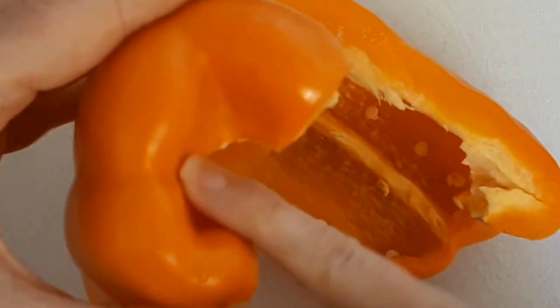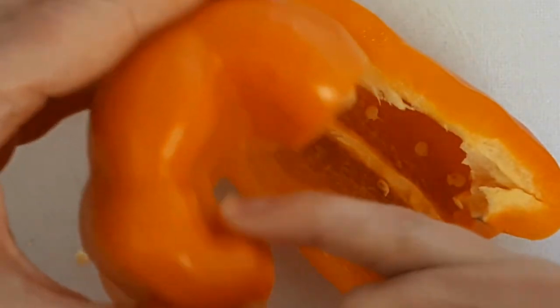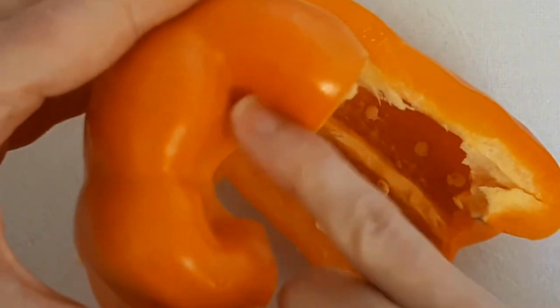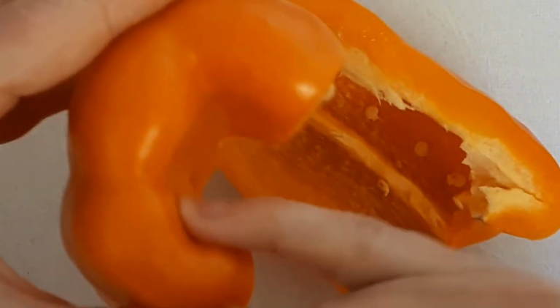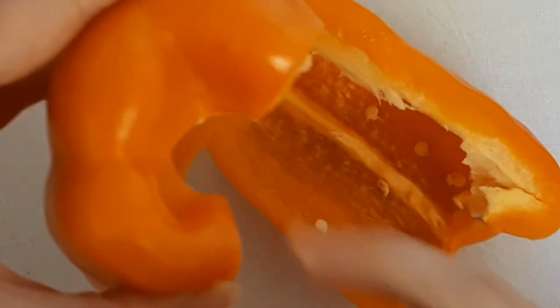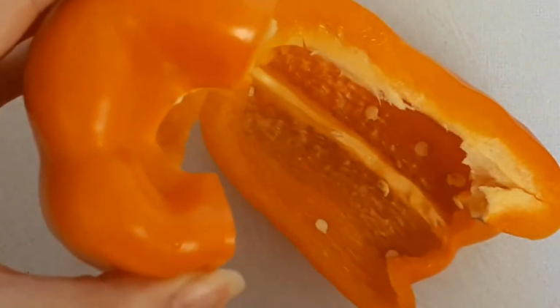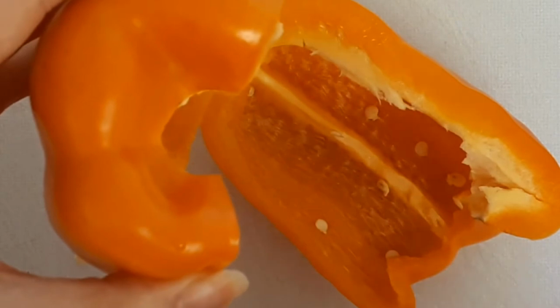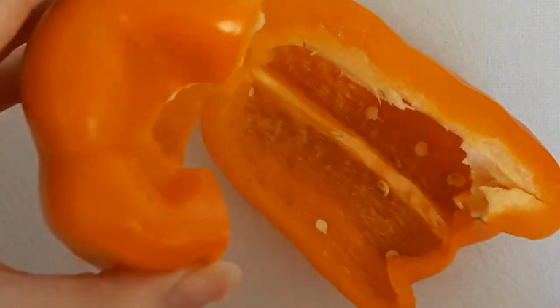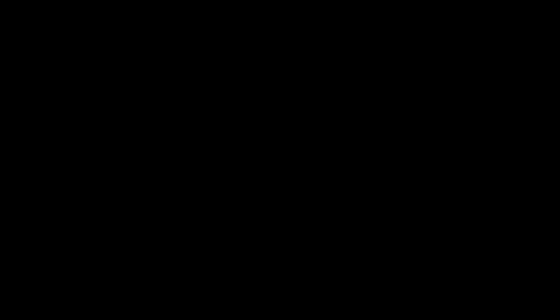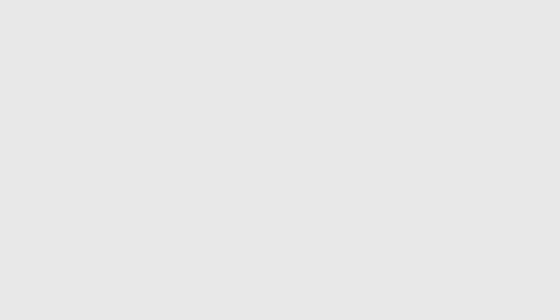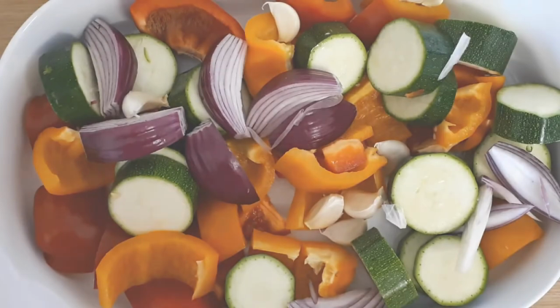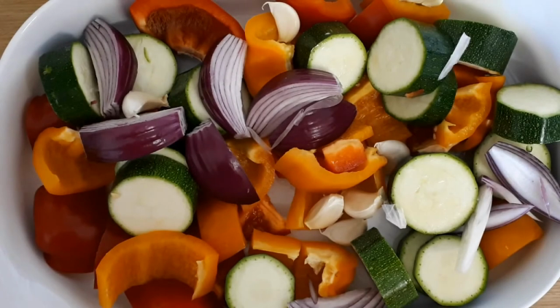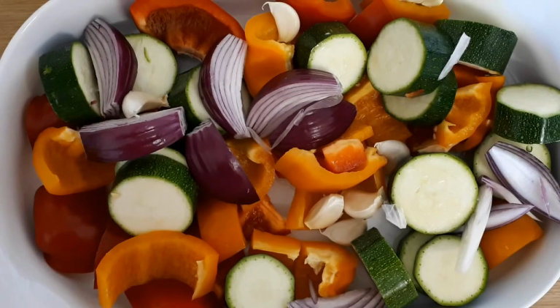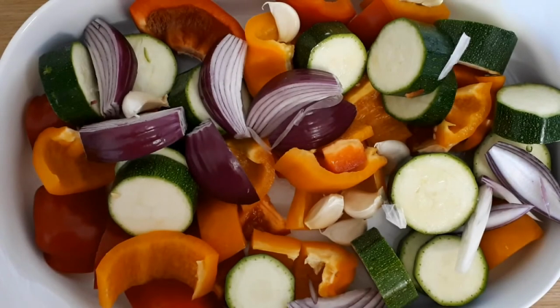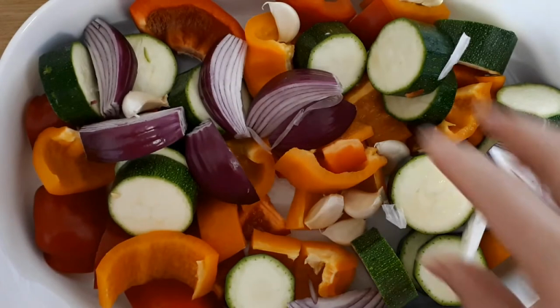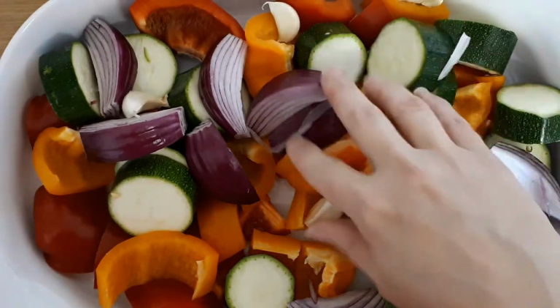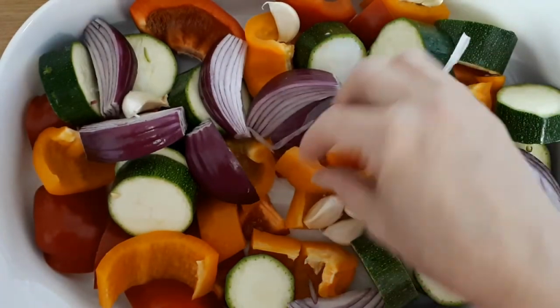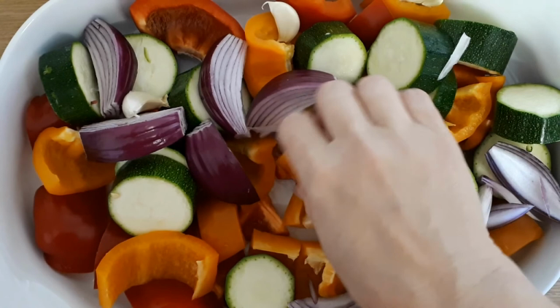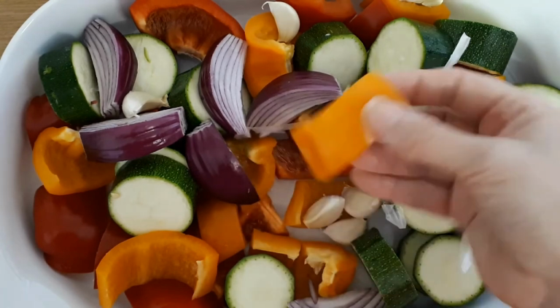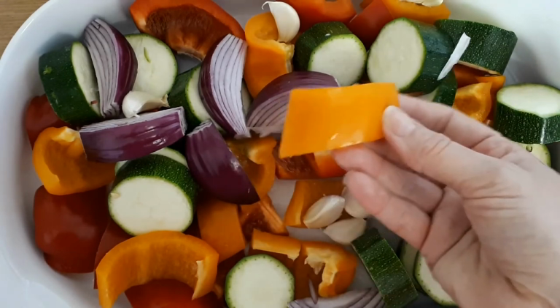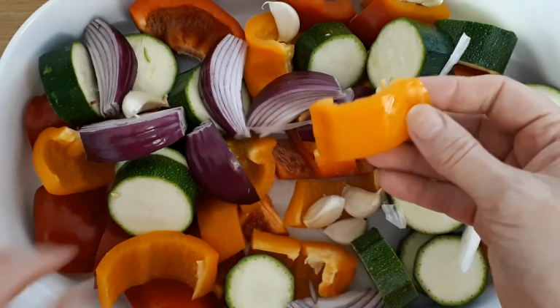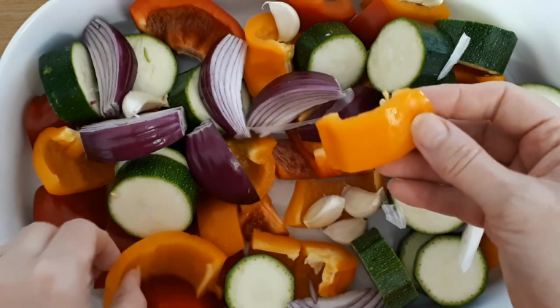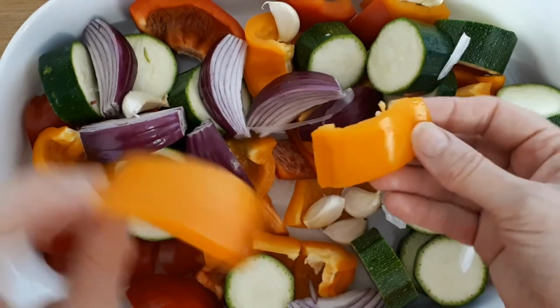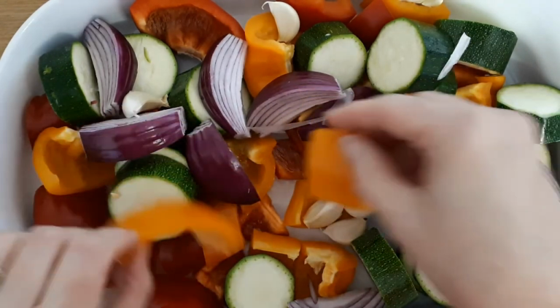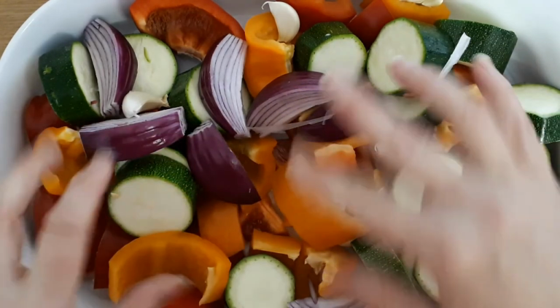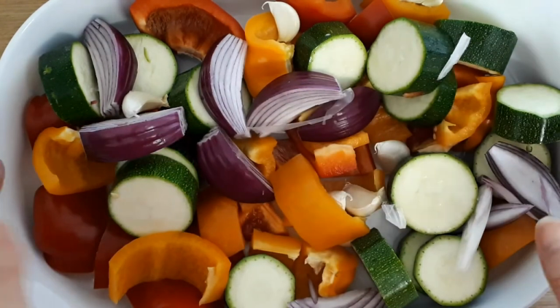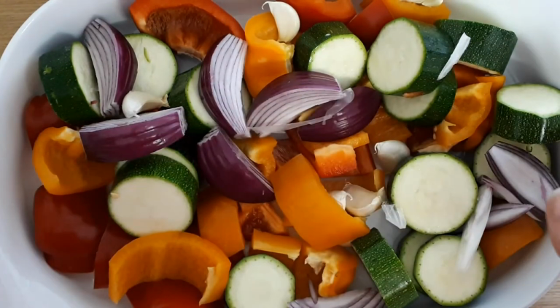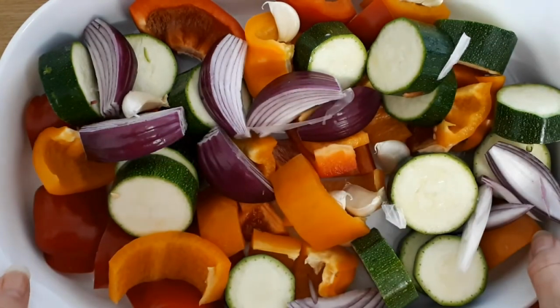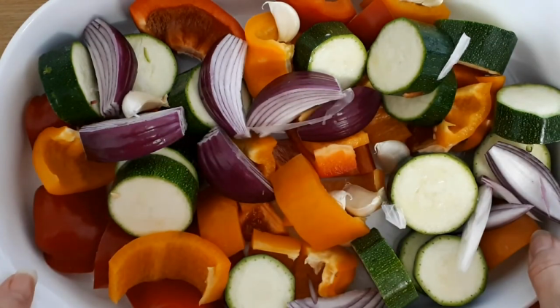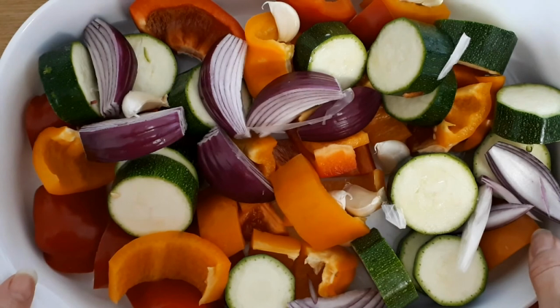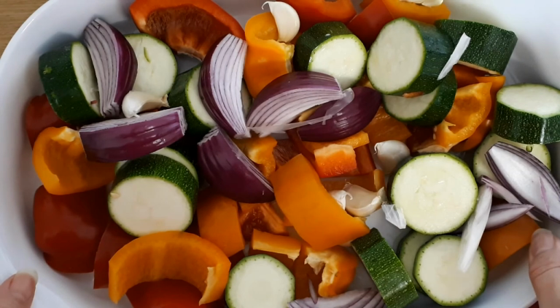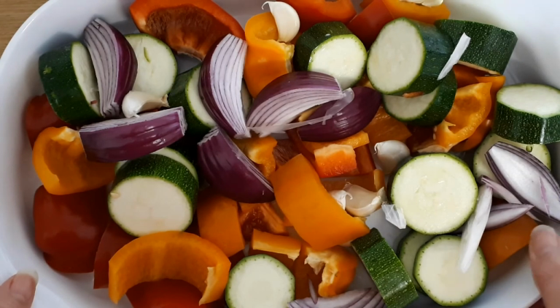When you wash it, just try and wash into this bit where the muck tends to gather. From there you can just chop them up into whatever shape you want — so chunks or strips for stir fry — and away you go.